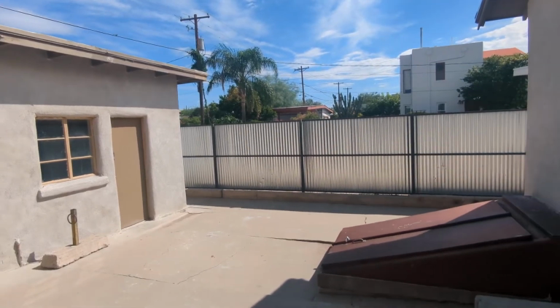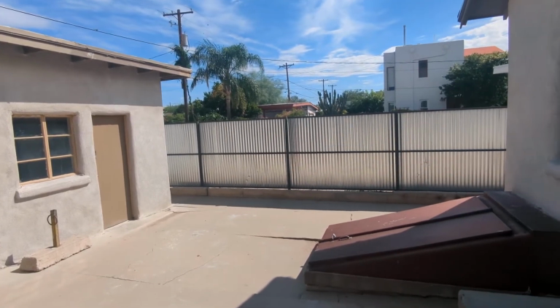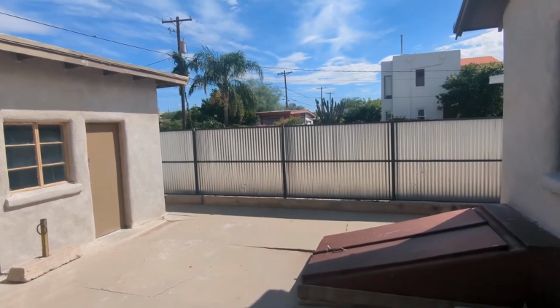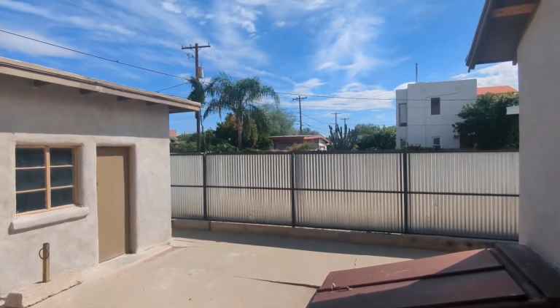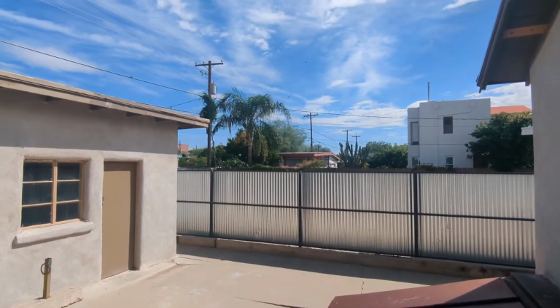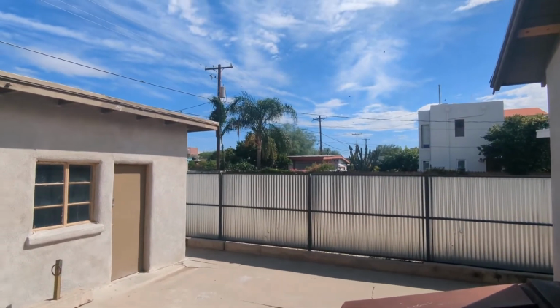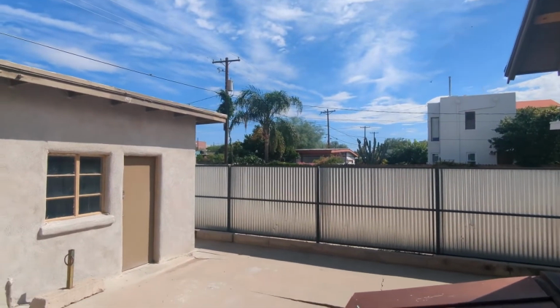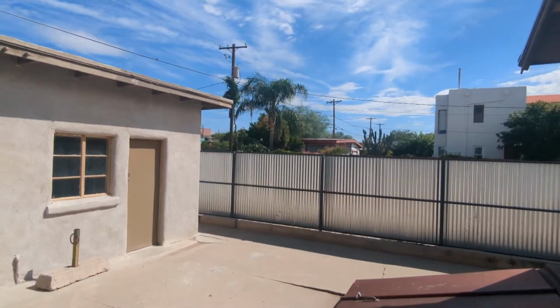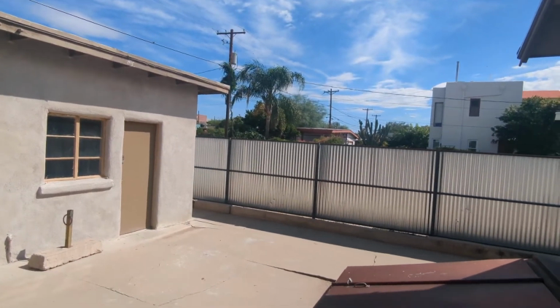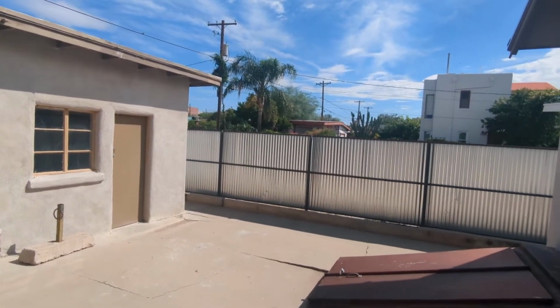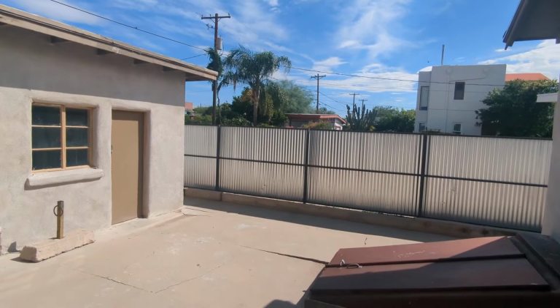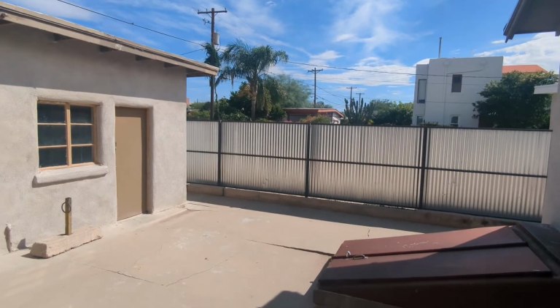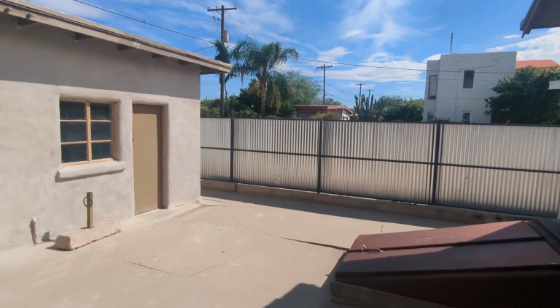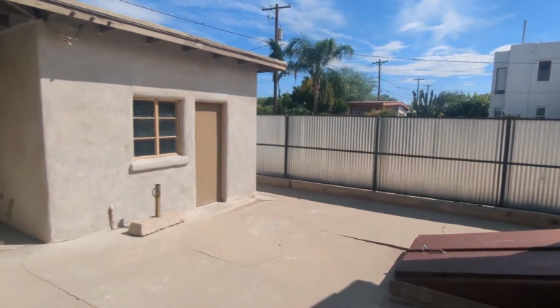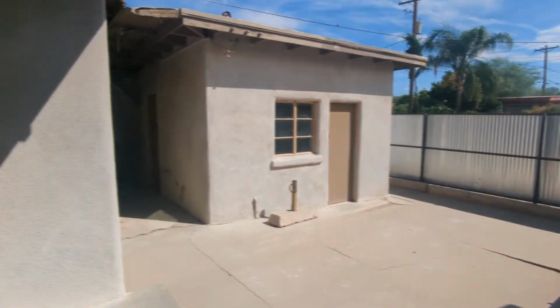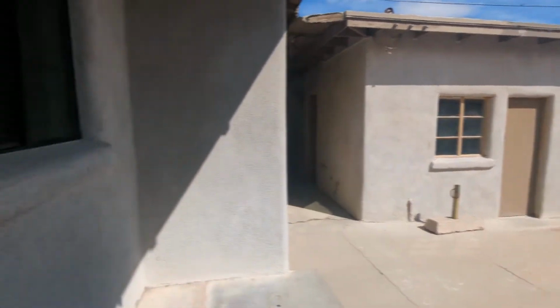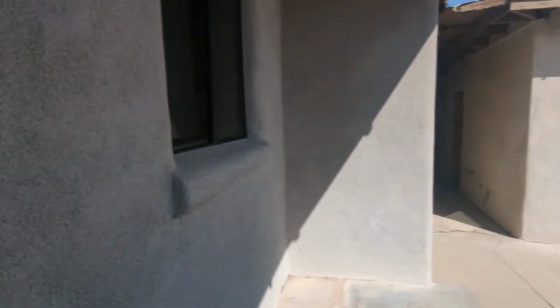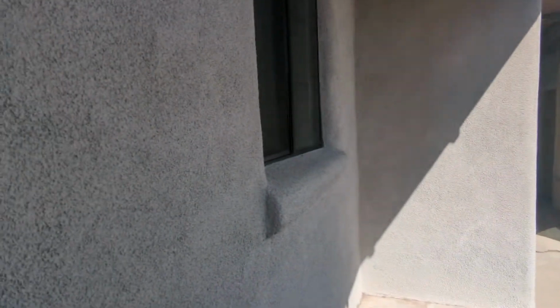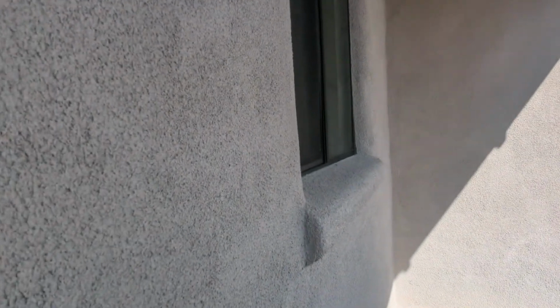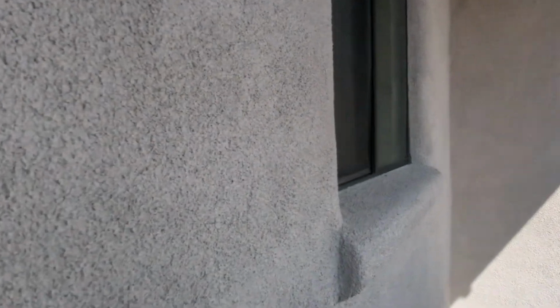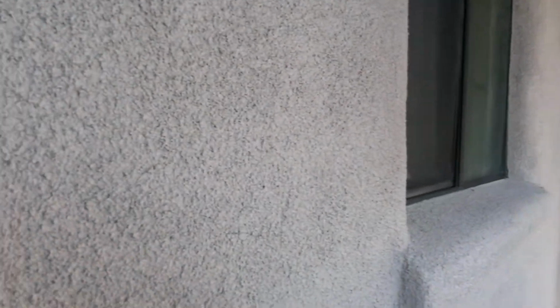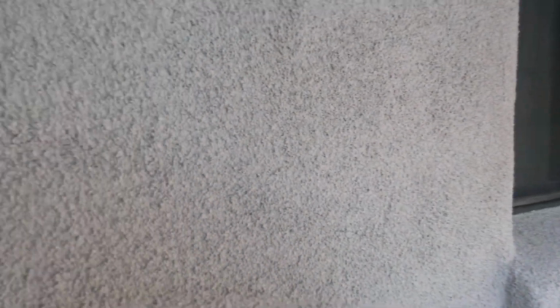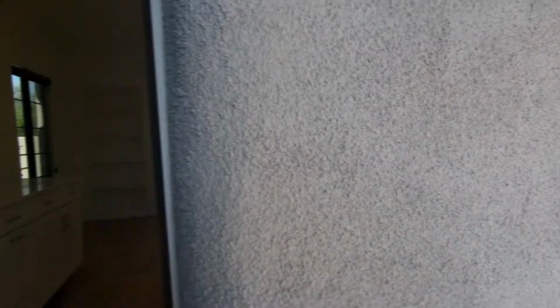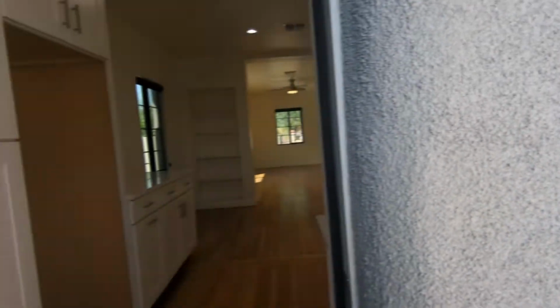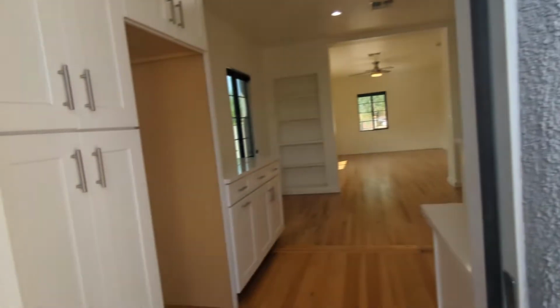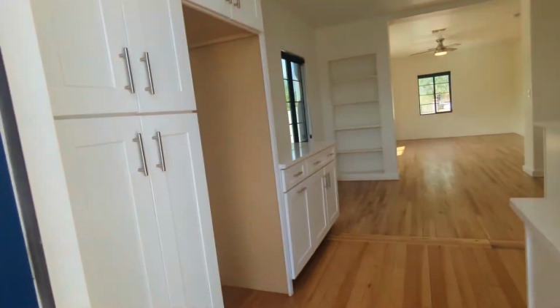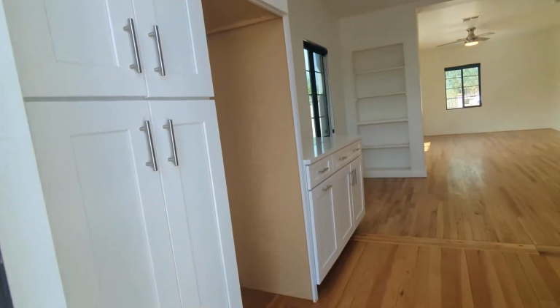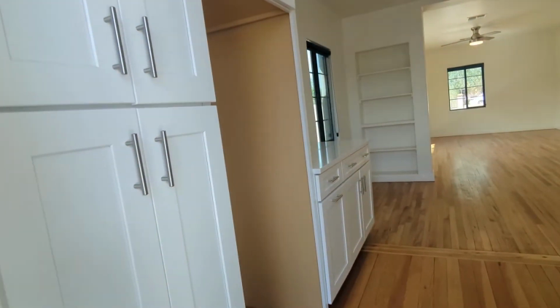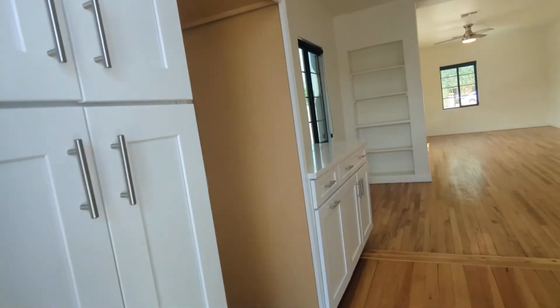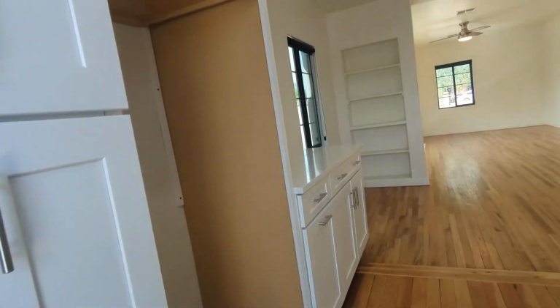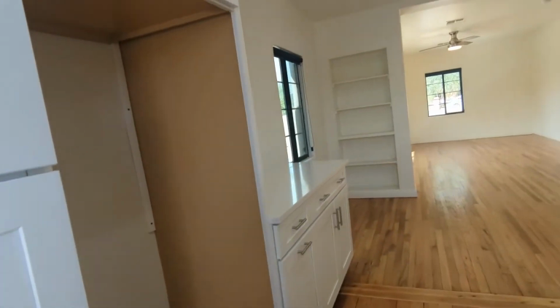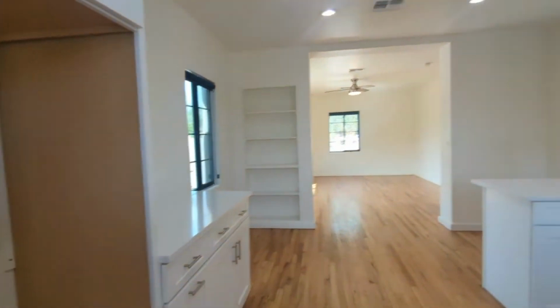What a beautiful day today. Welcome to this video tour. My name is Emmett with Habitation Realty and I'm happy to do this tour for you.